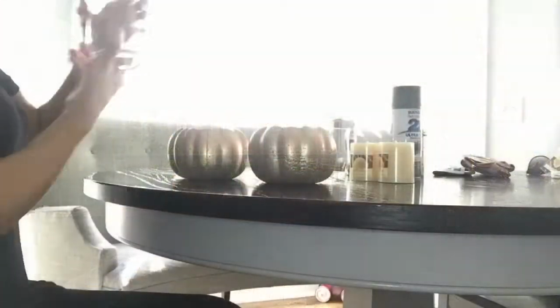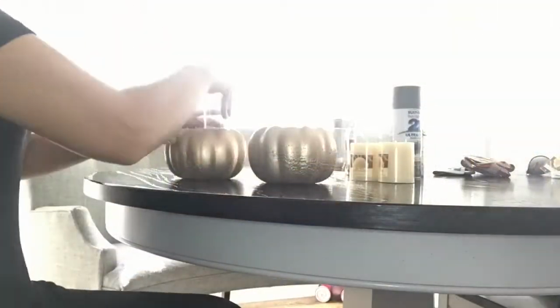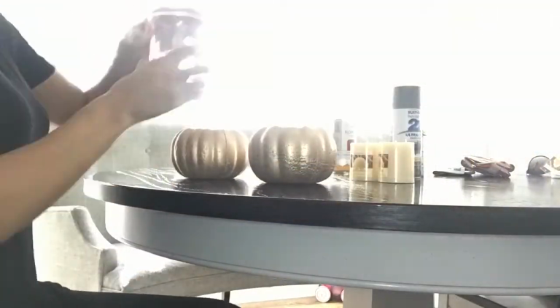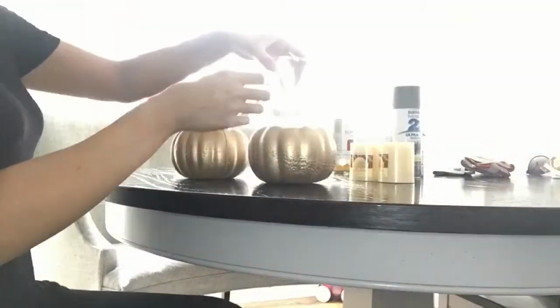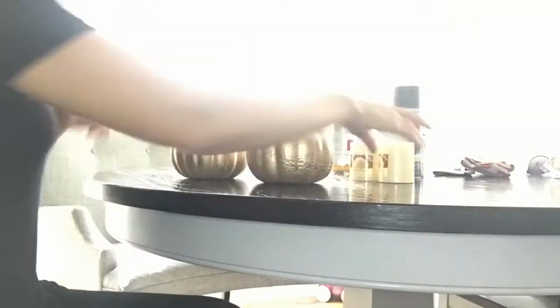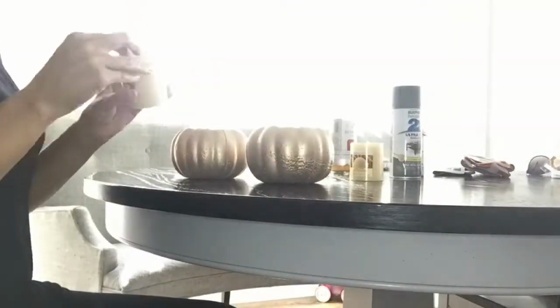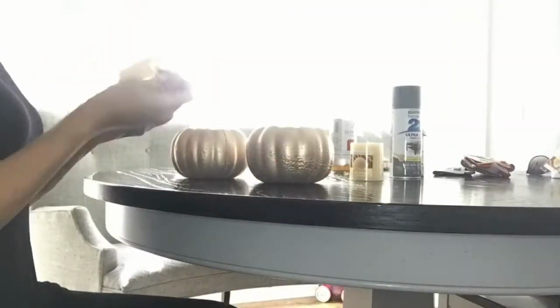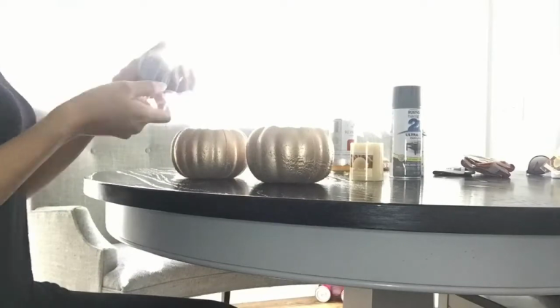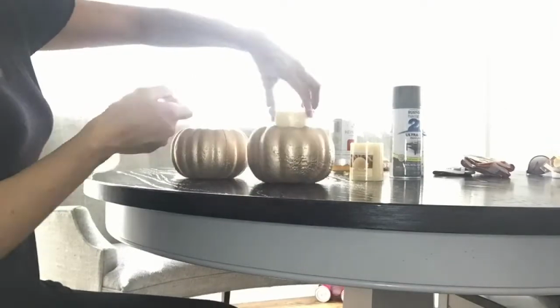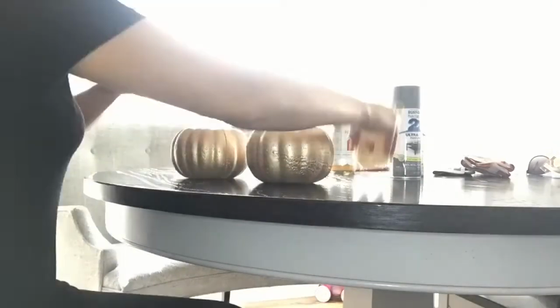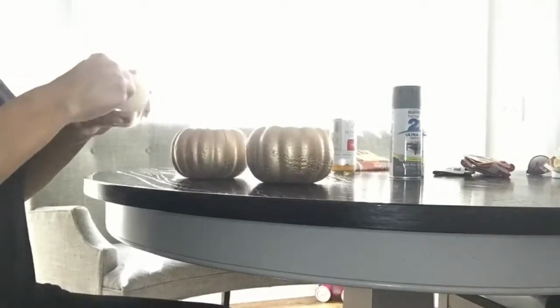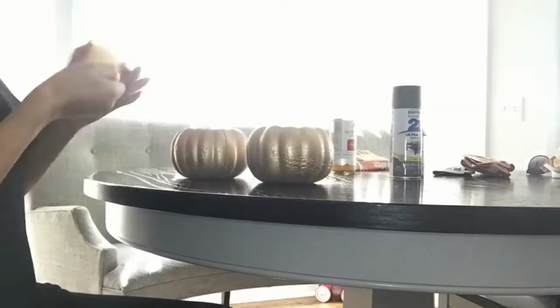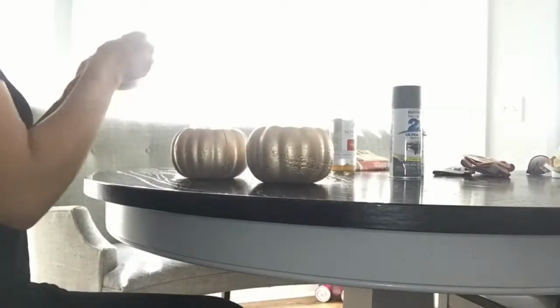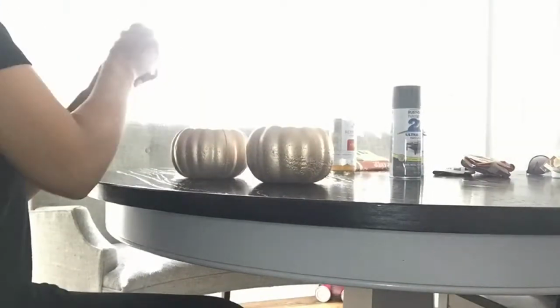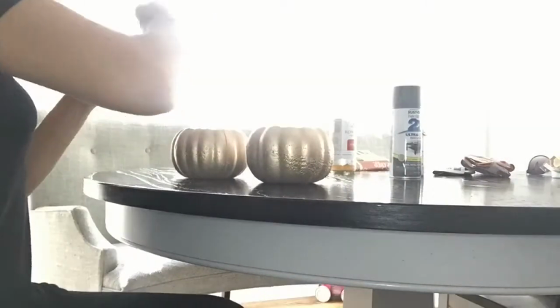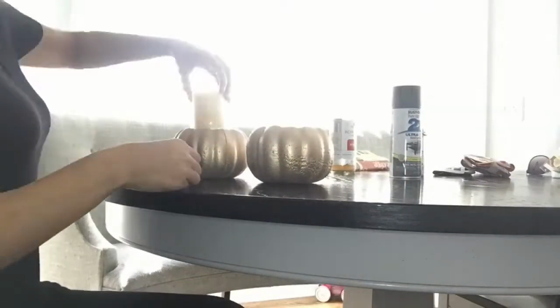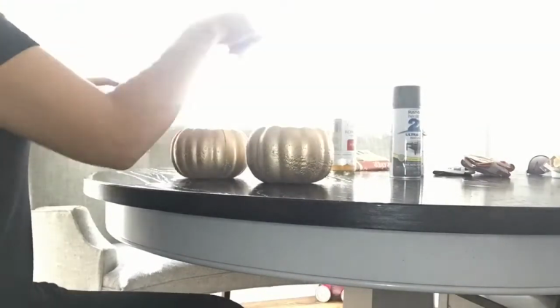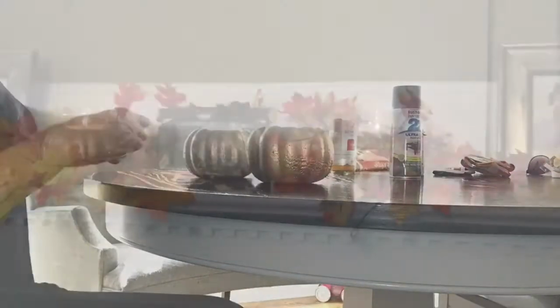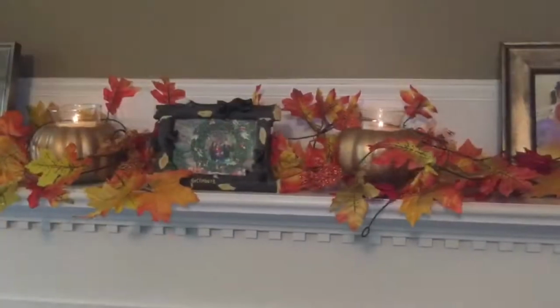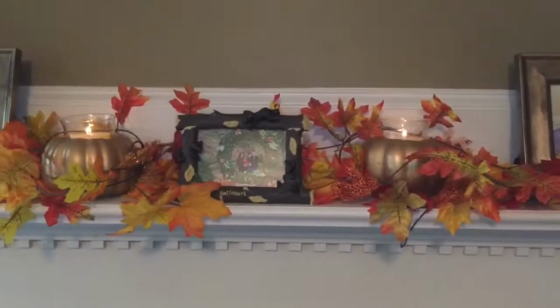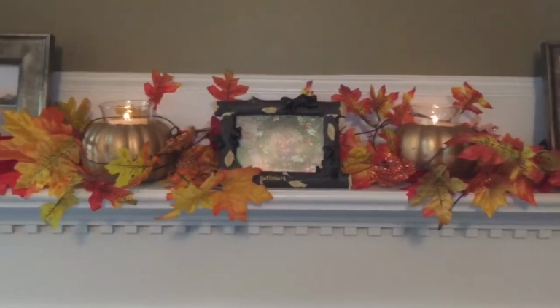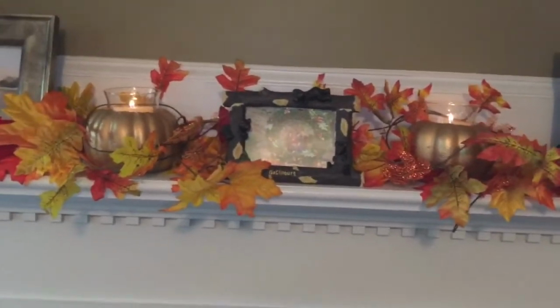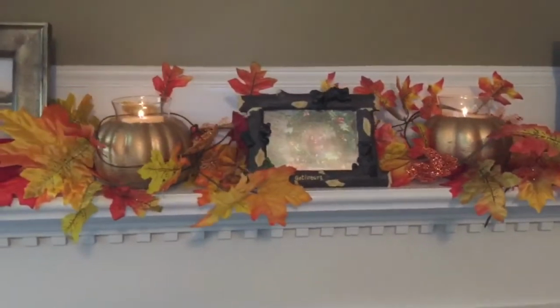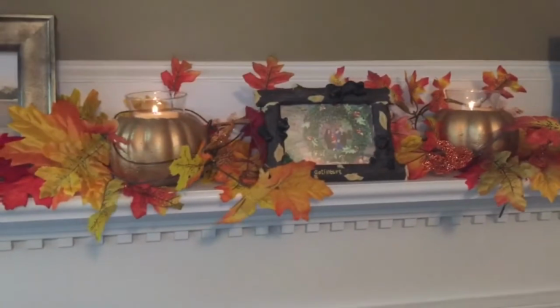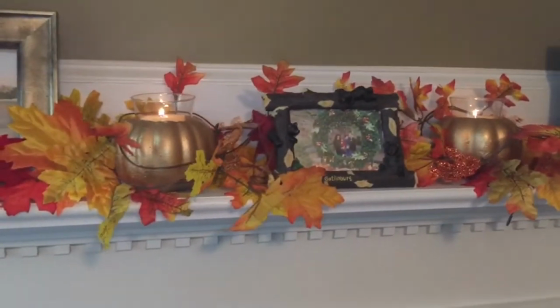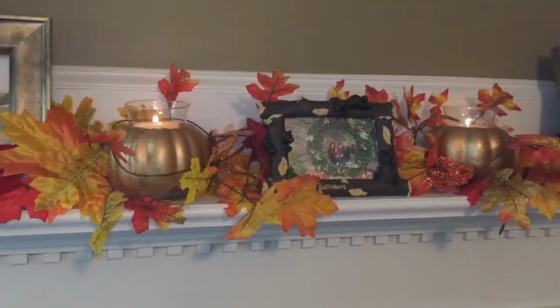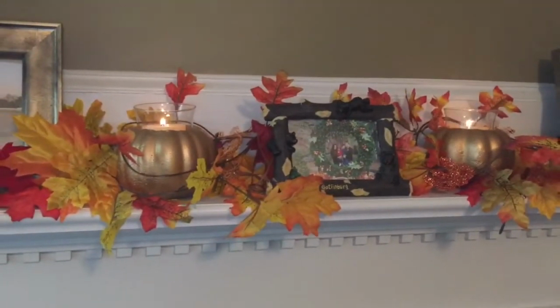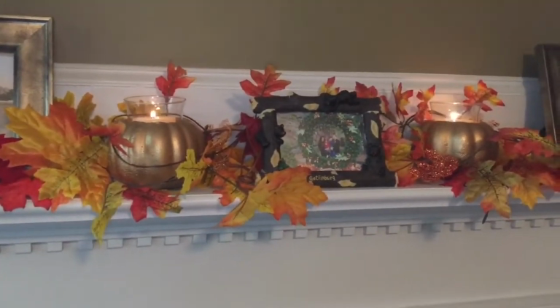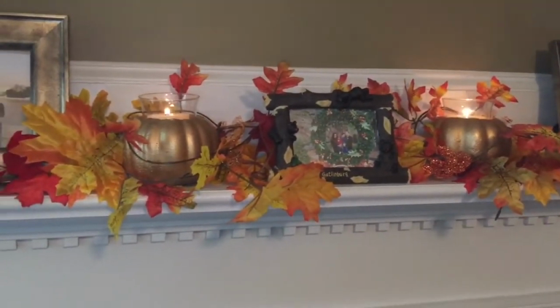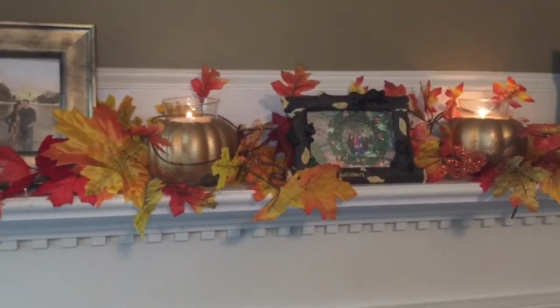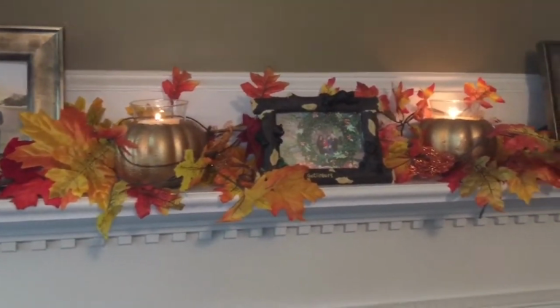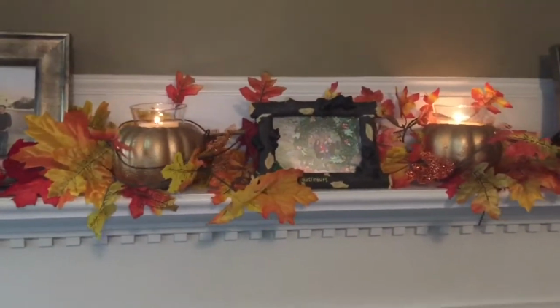Now I'm just going to place my glass candle holder in the center of my pumpkins and then place the candle inside of my candle holder. And this is the end result of how my pumpkins look.